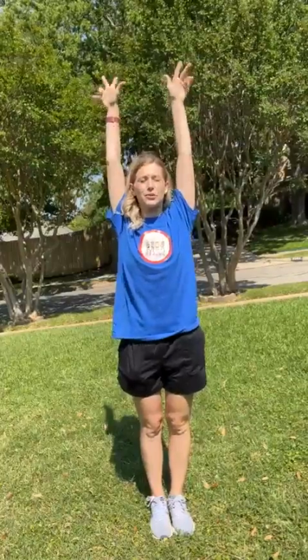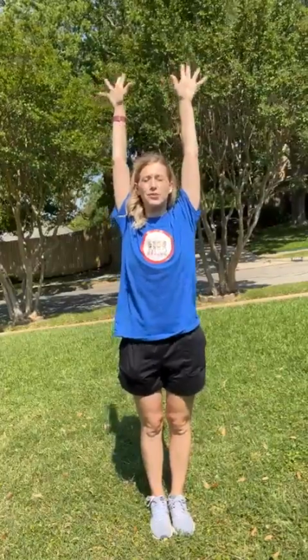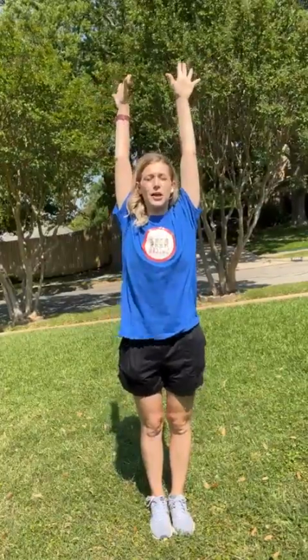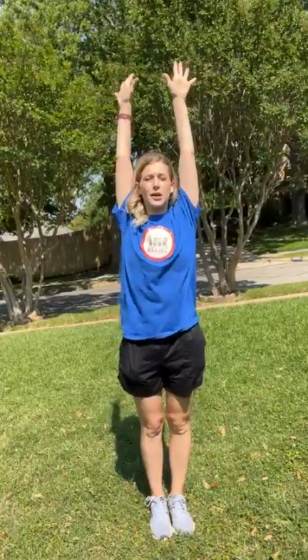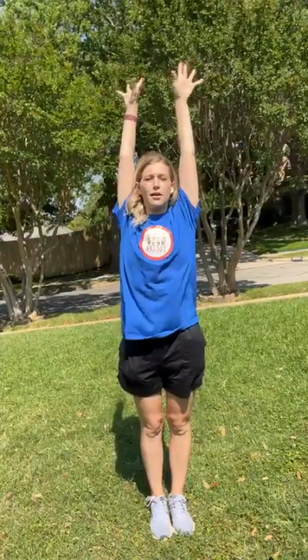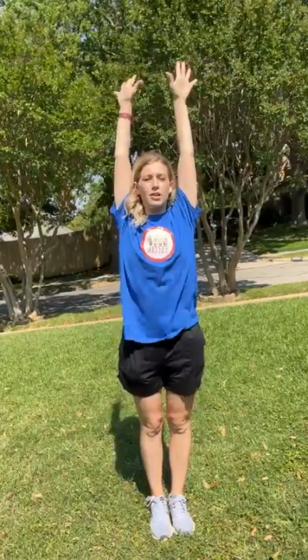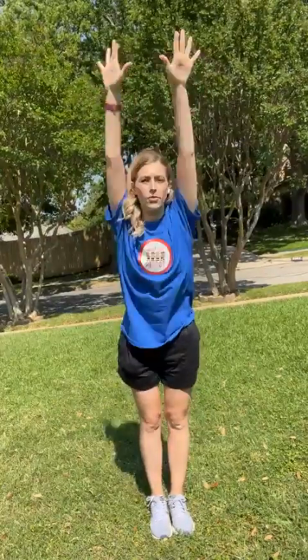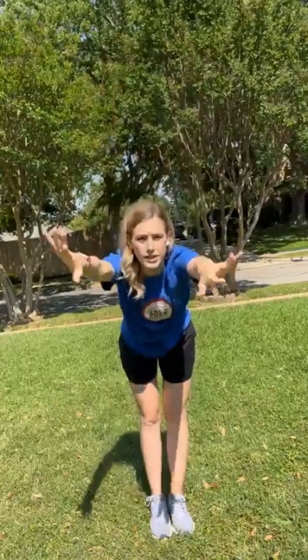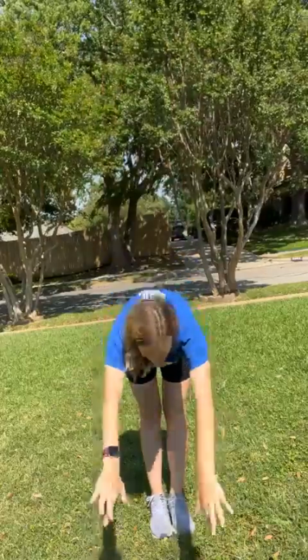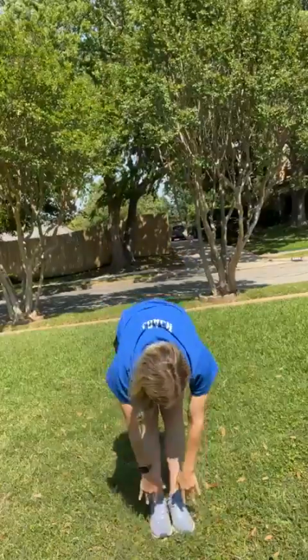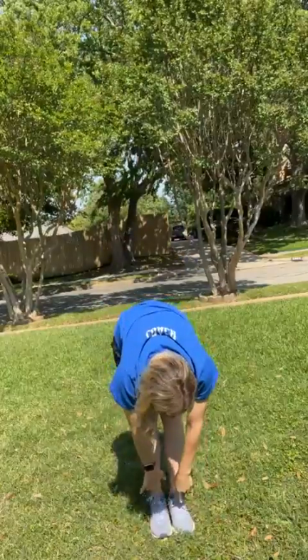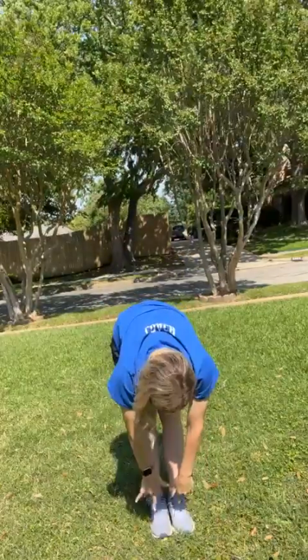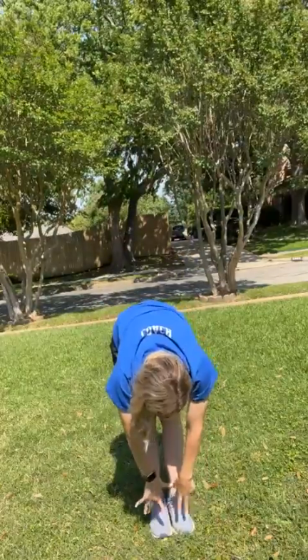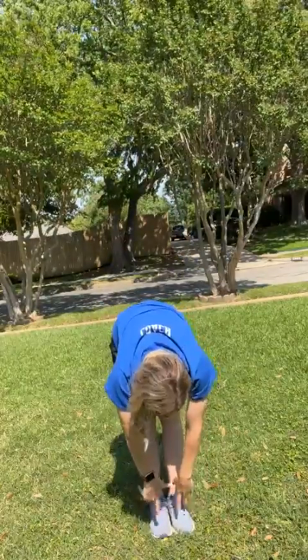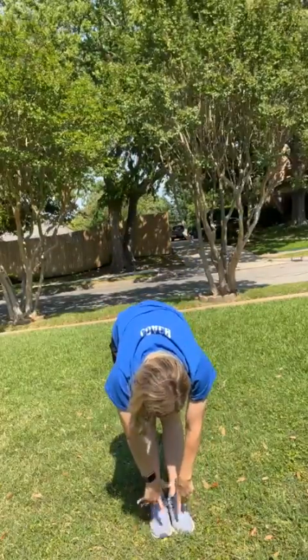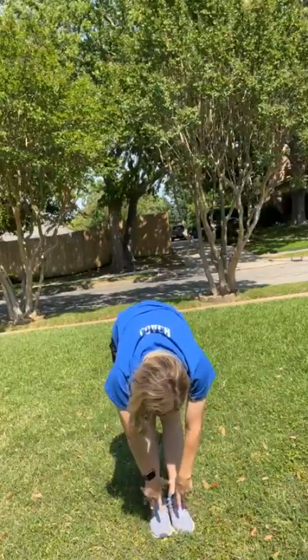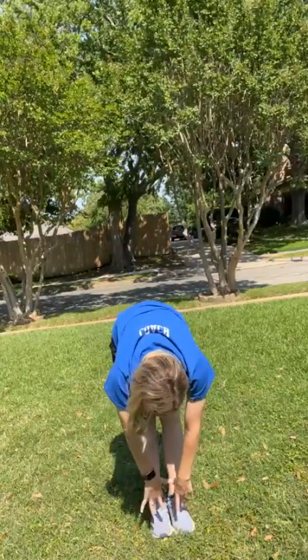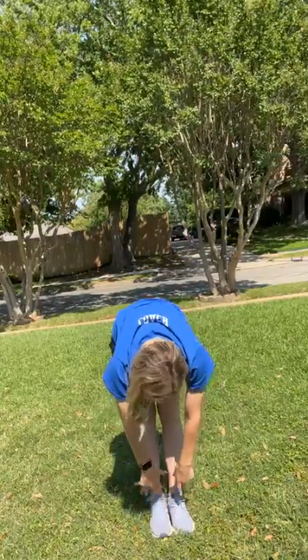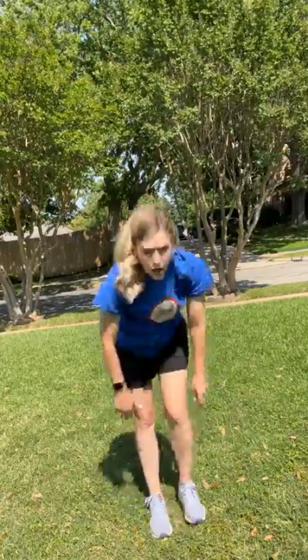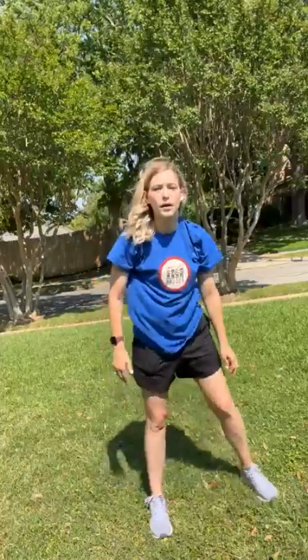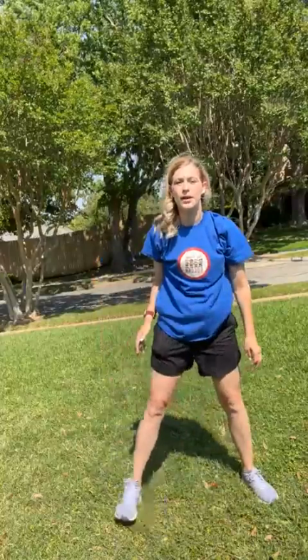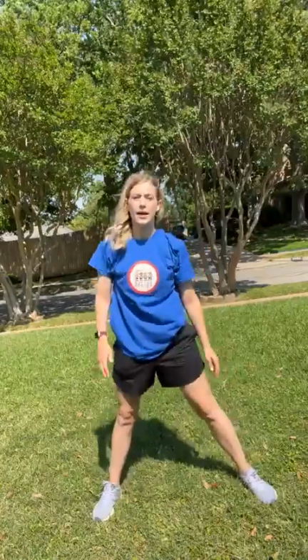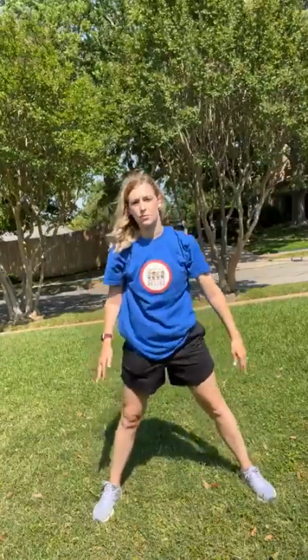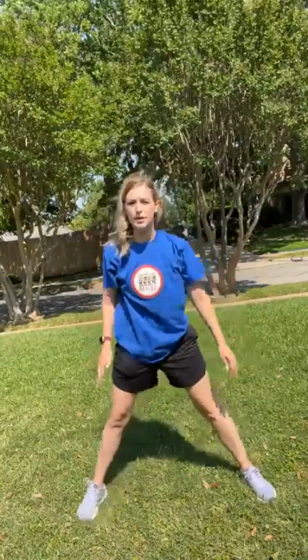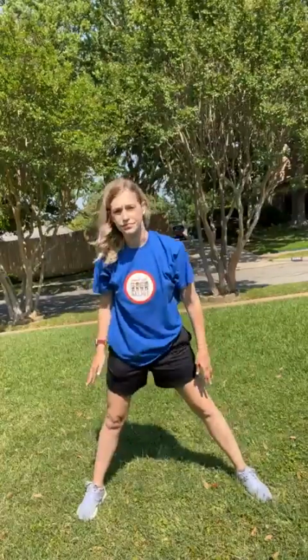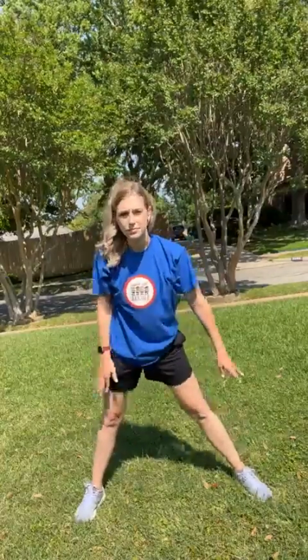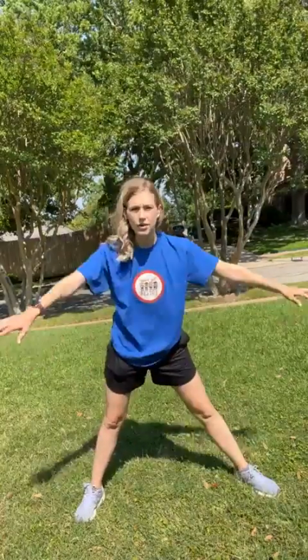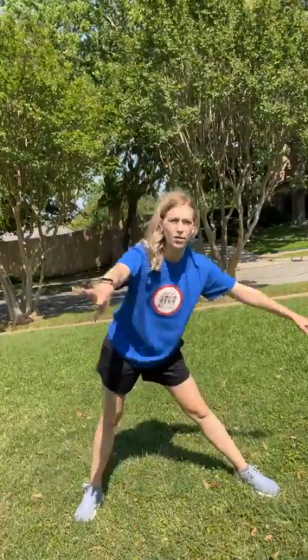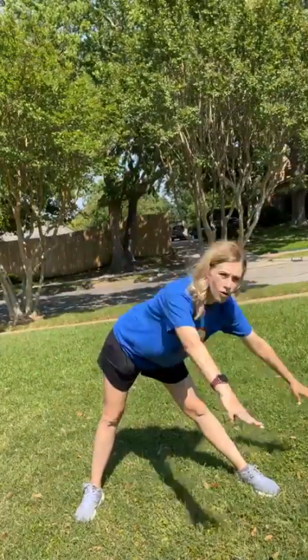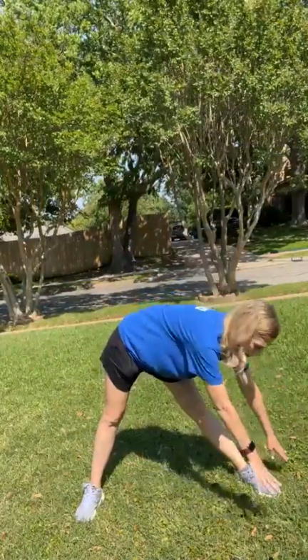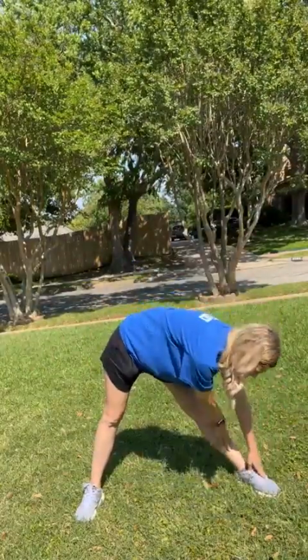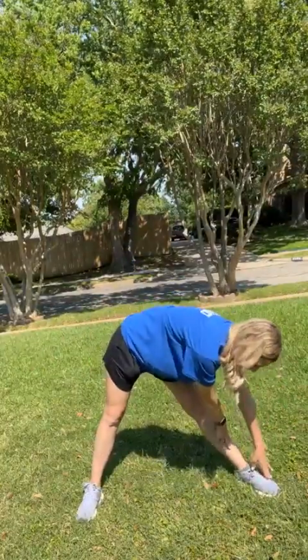Reach, reach, reach, reach, reach! Good job! Now reach to the ground and touch your toes. Touch your toes! Good job! And now spread it.